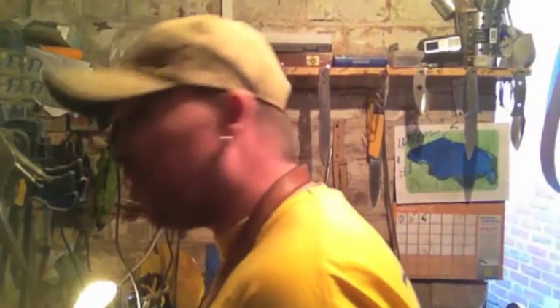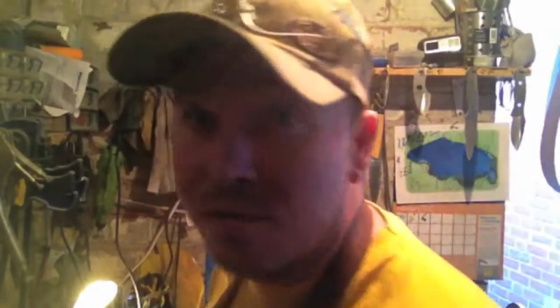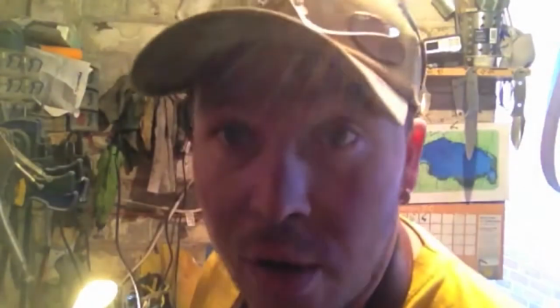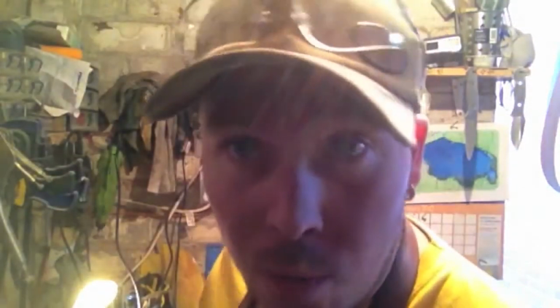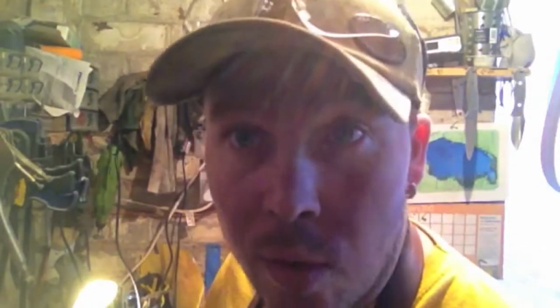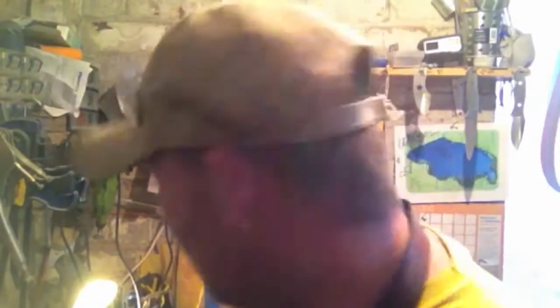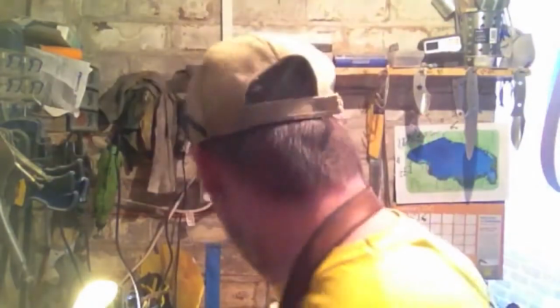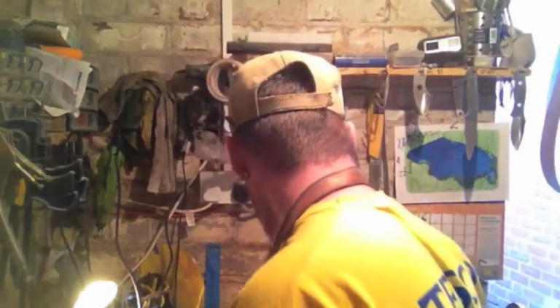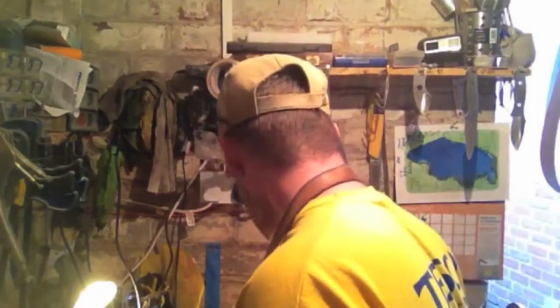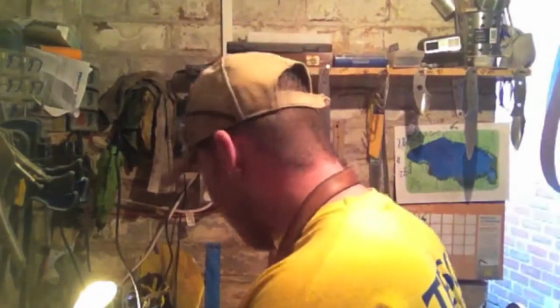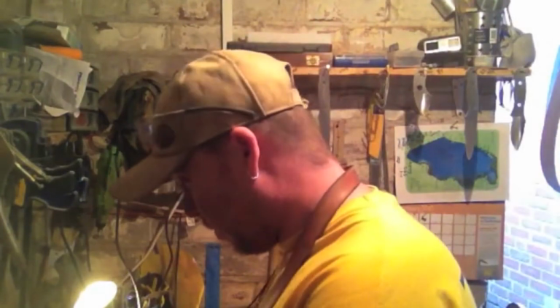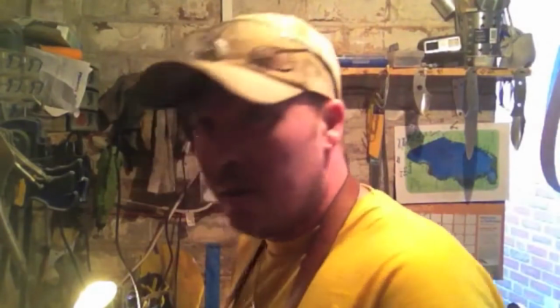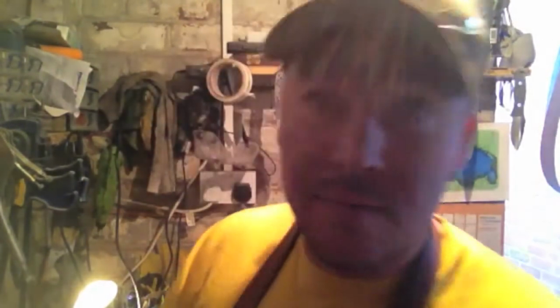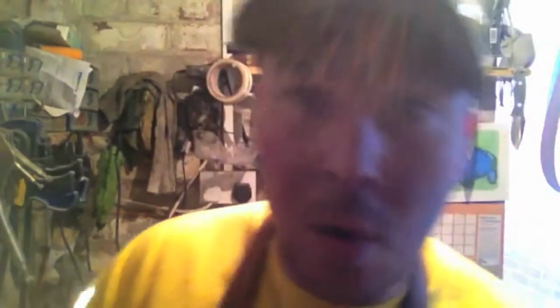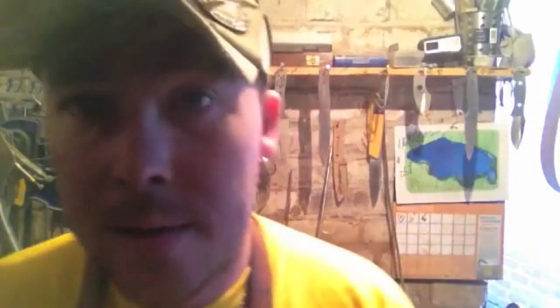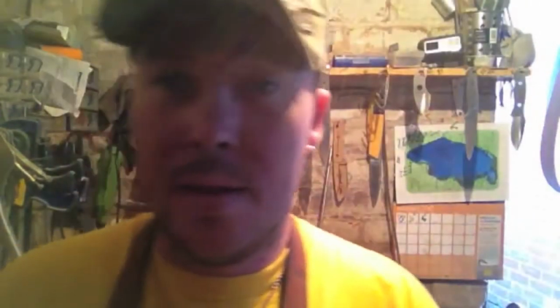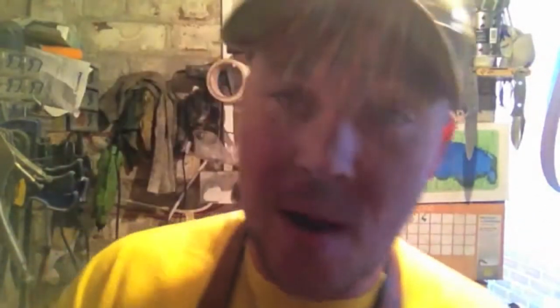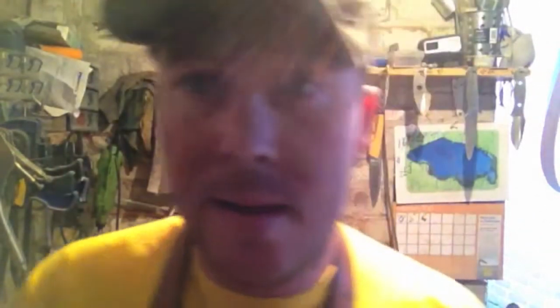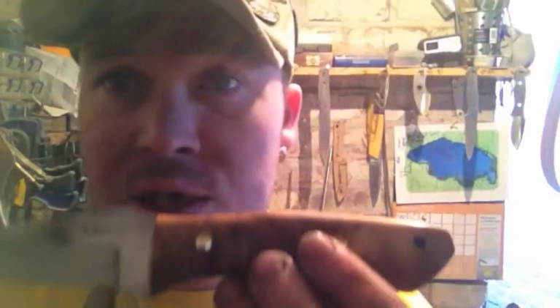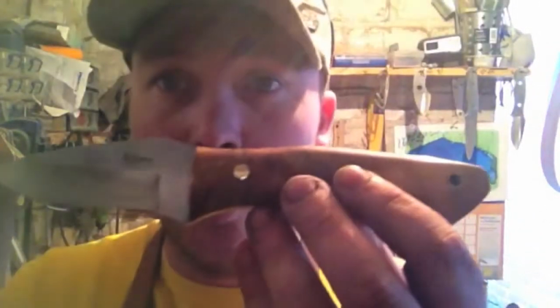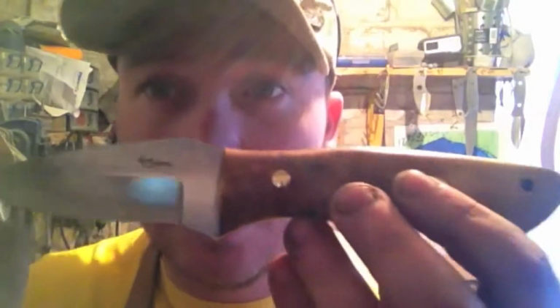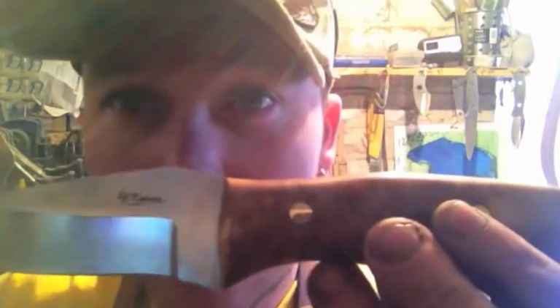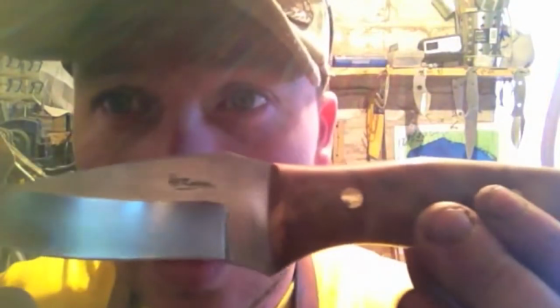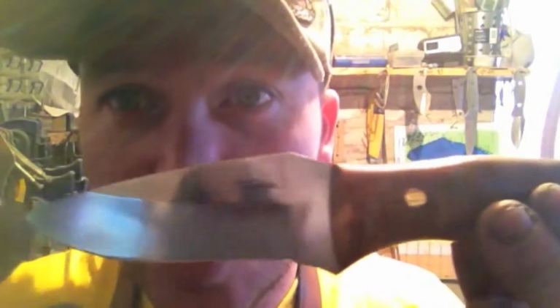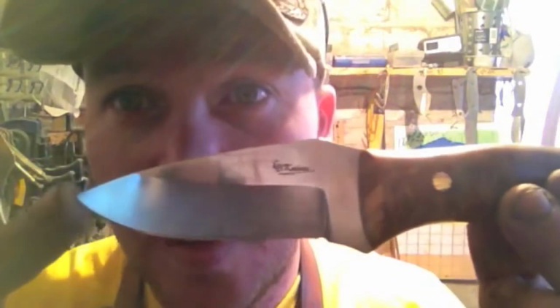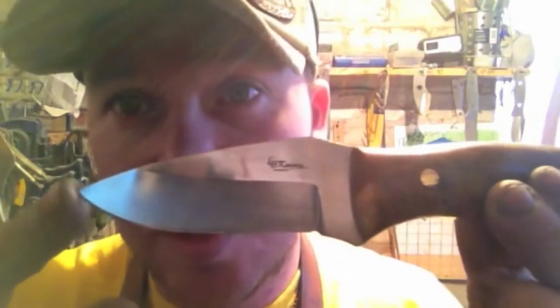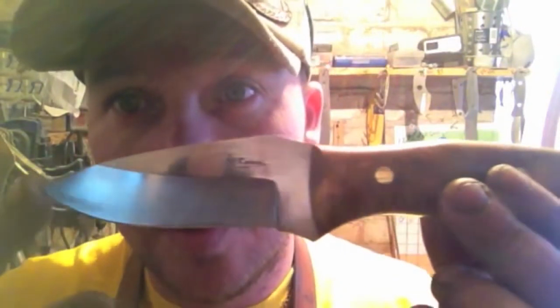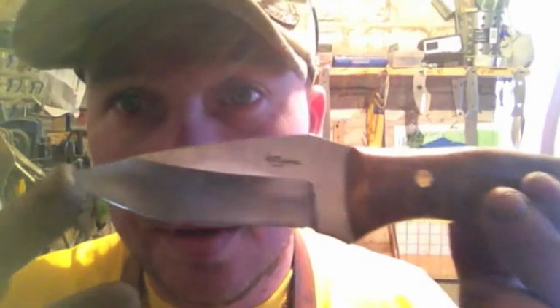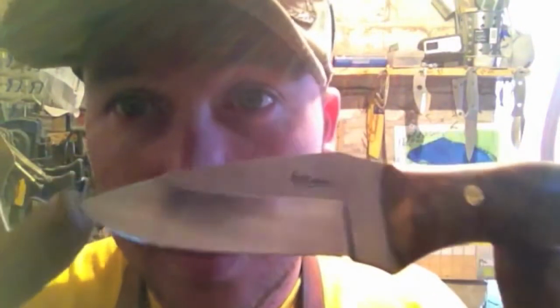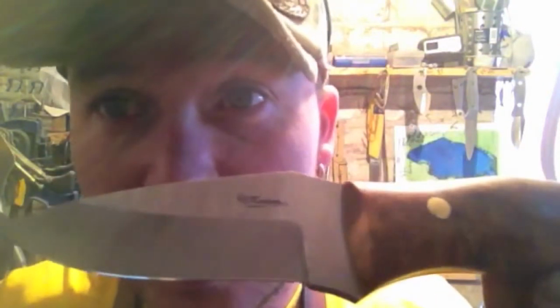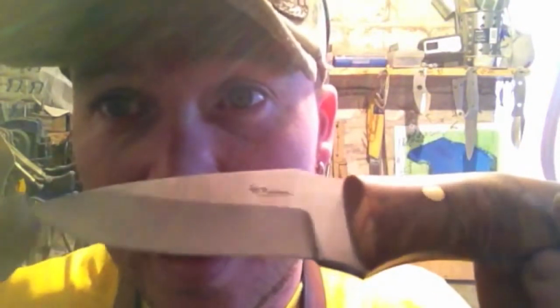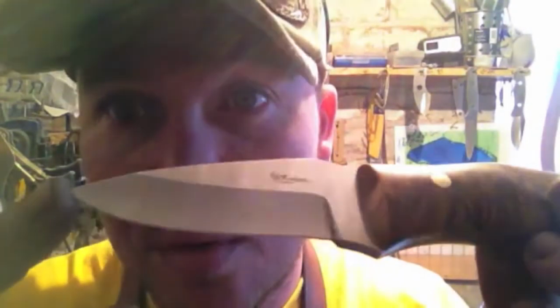I've got a few knives to show you and a couple more that I'm working on. First one — Prepper. This is sold. I am super pleased with this one.